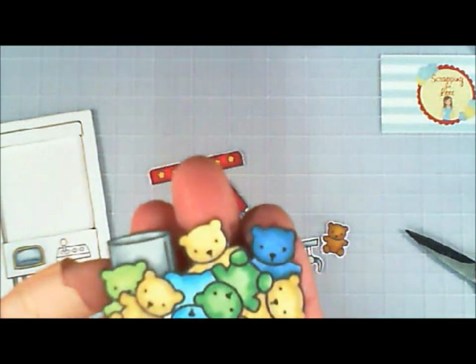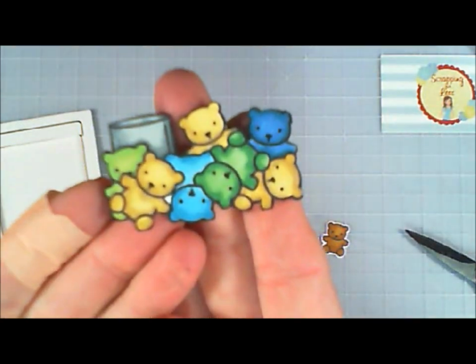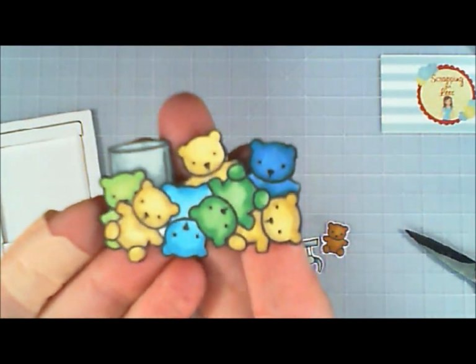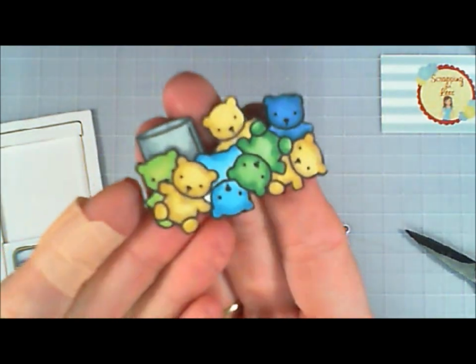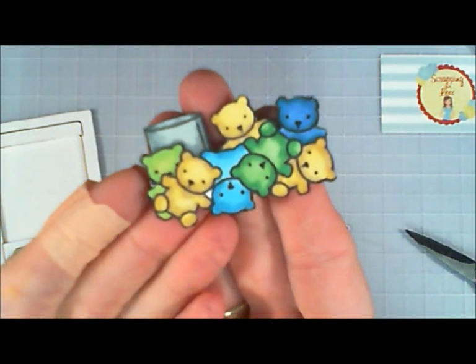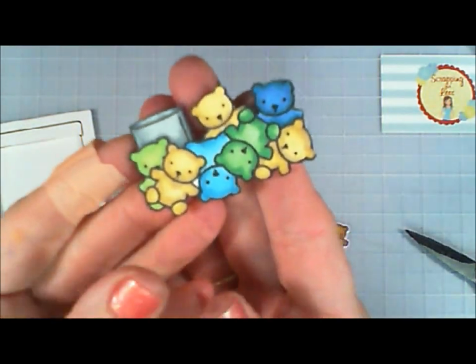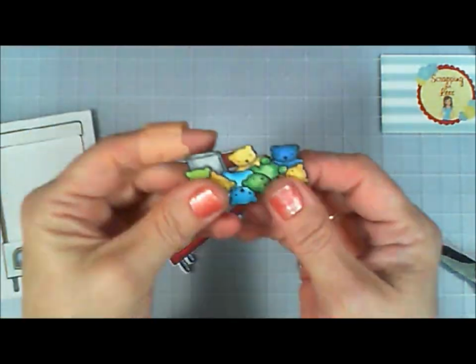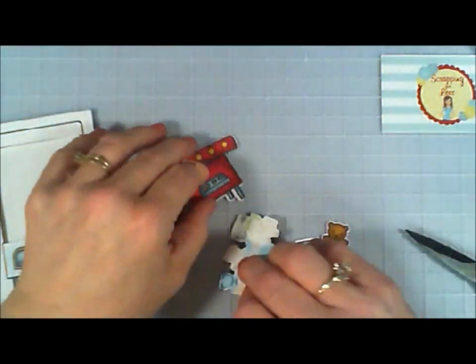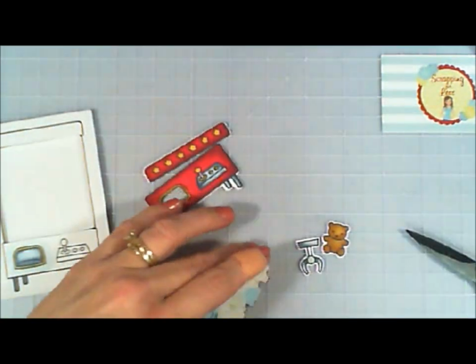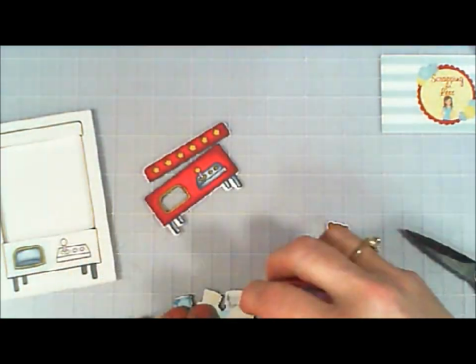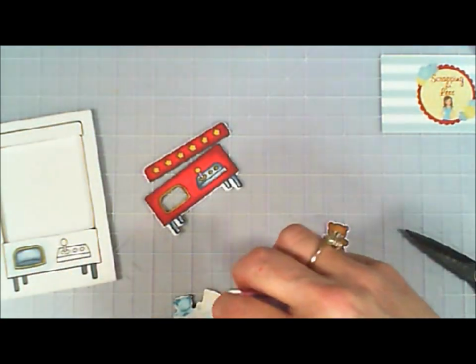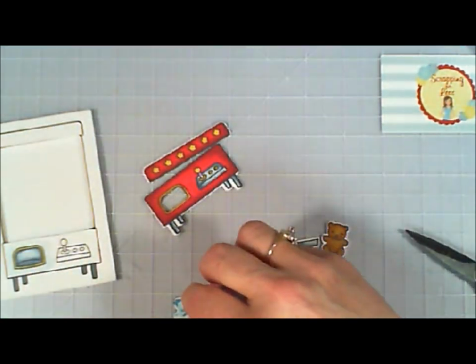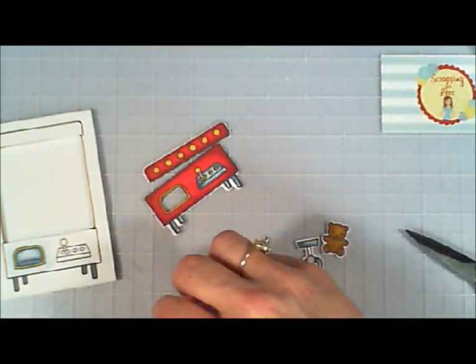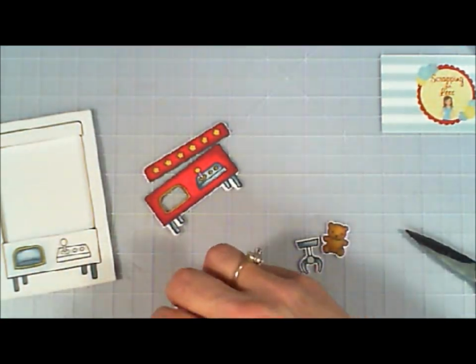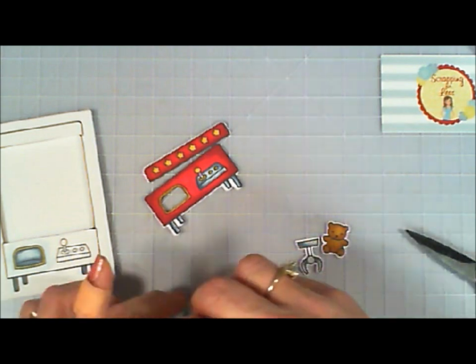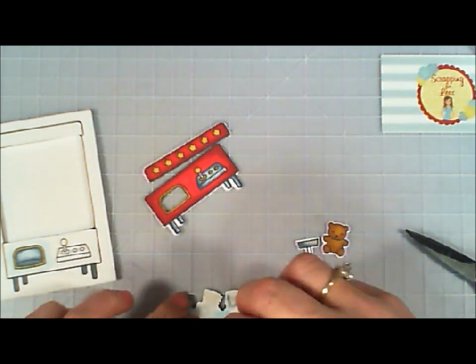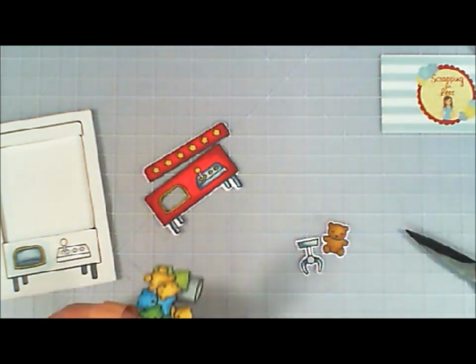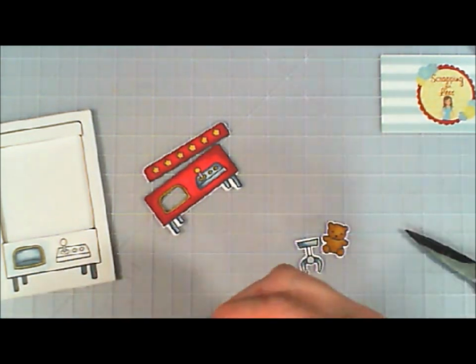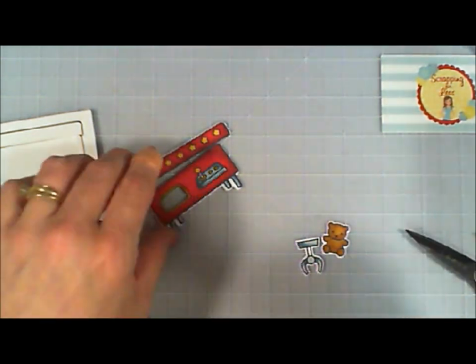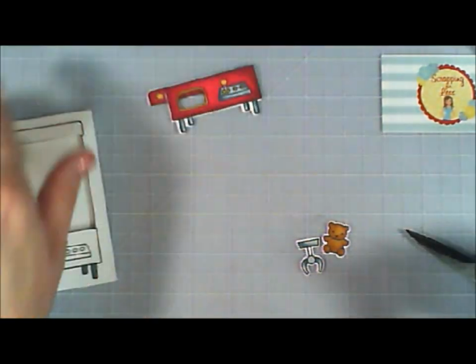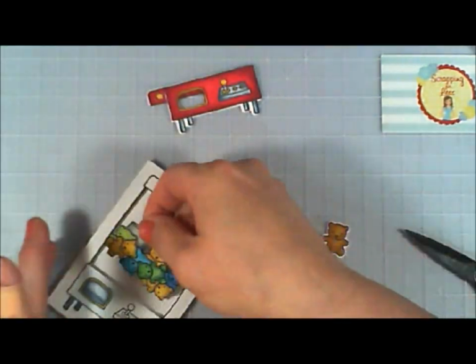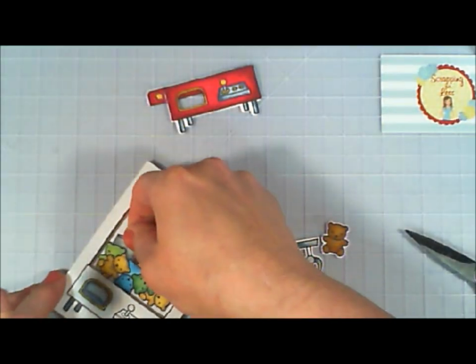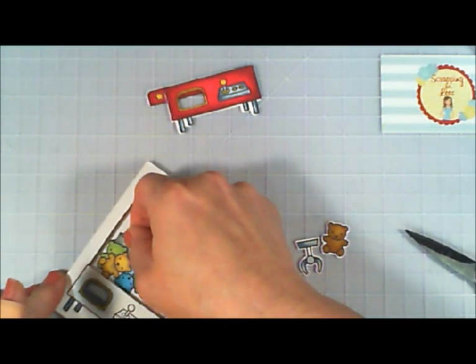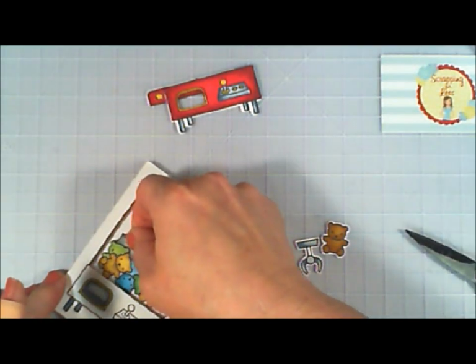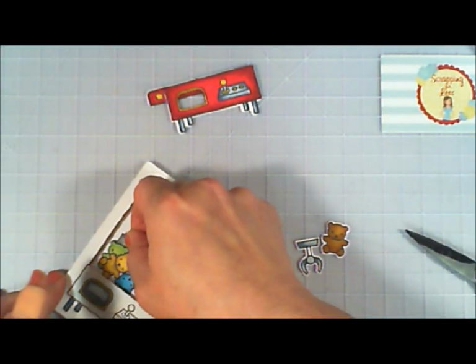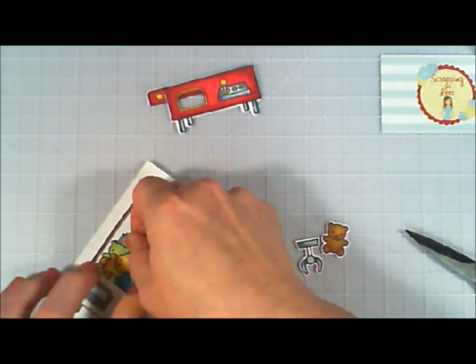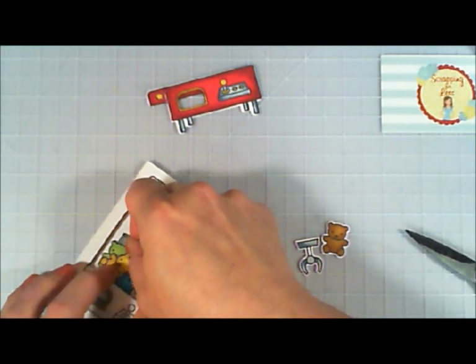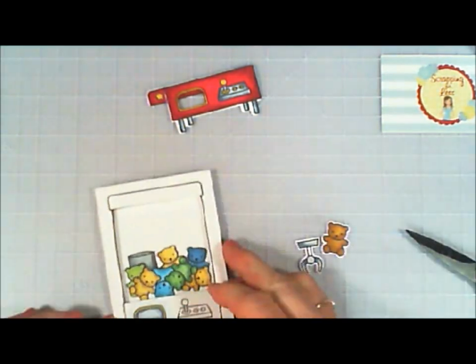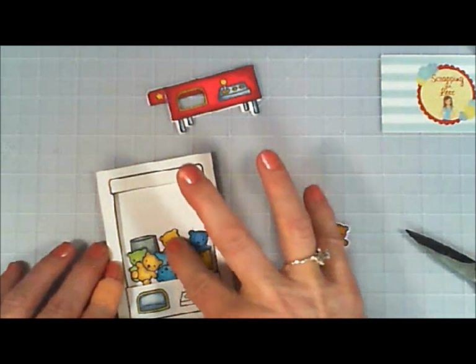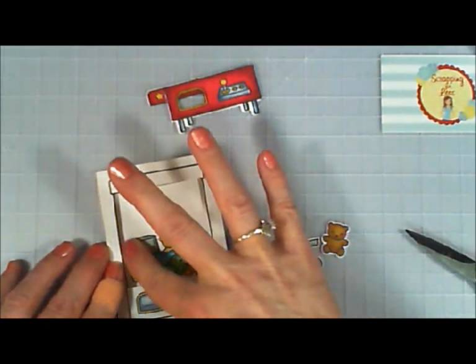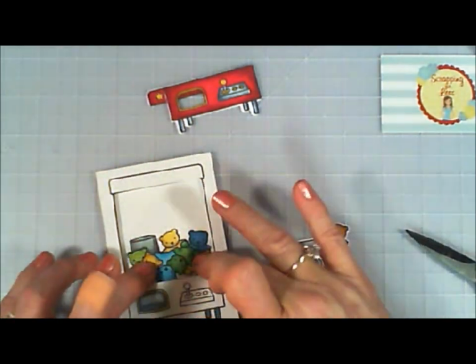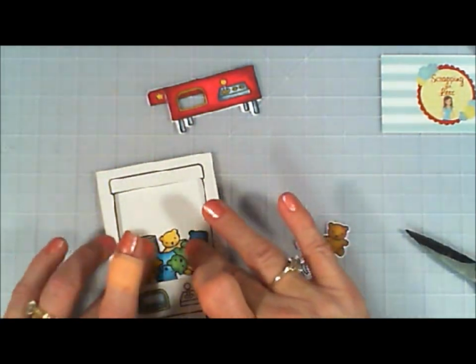Now we have that done. We're going to add our teddy bears, which are so cute and adorable. I'm just using my tape runner and sticking those on the inside of the vending machine window.